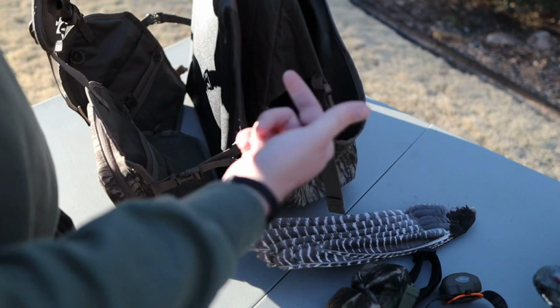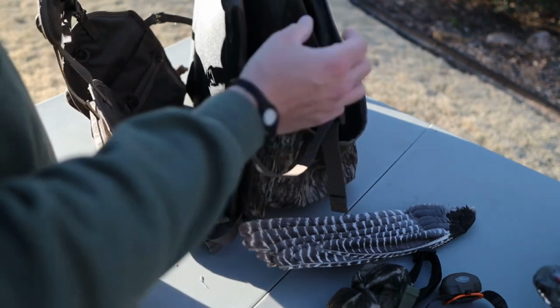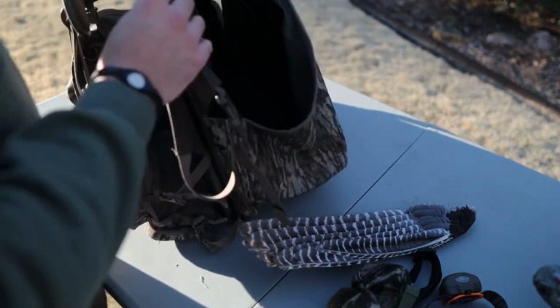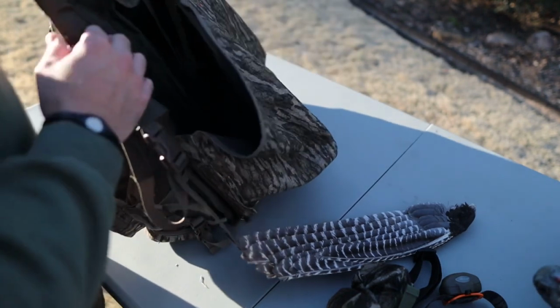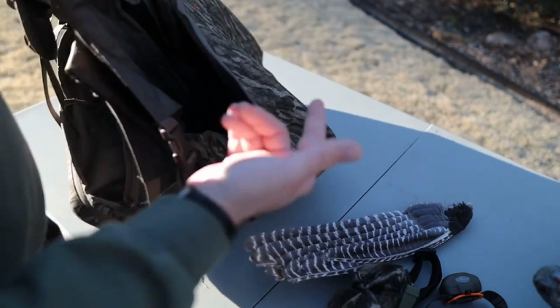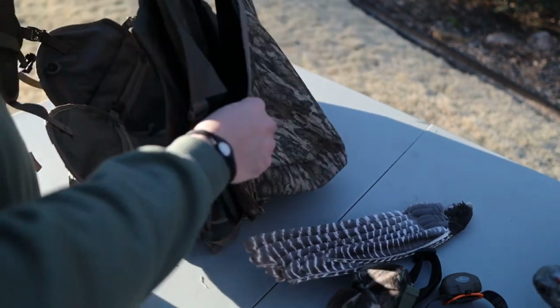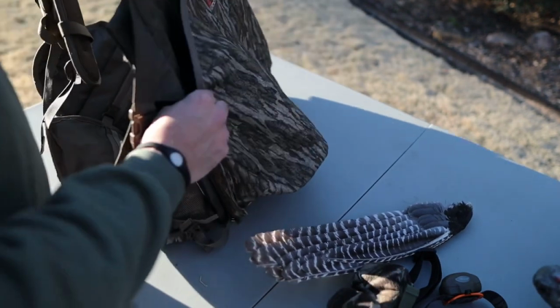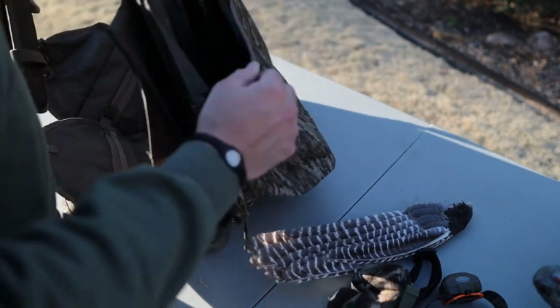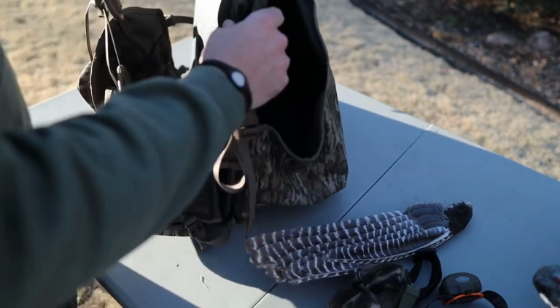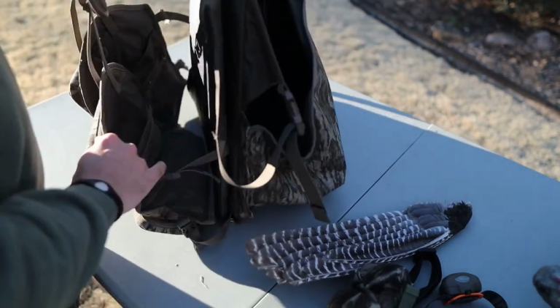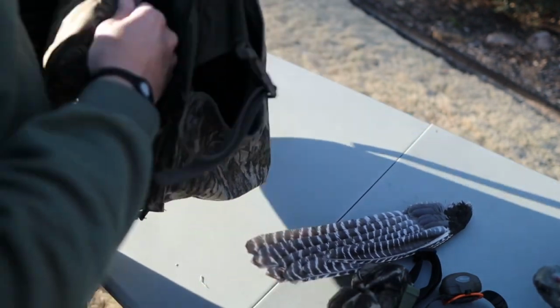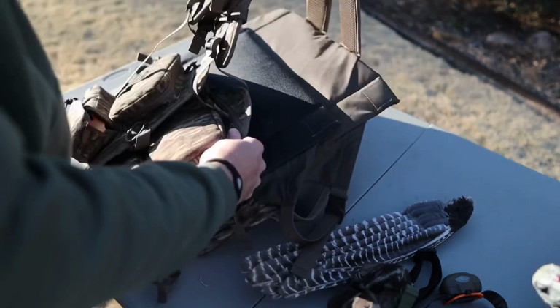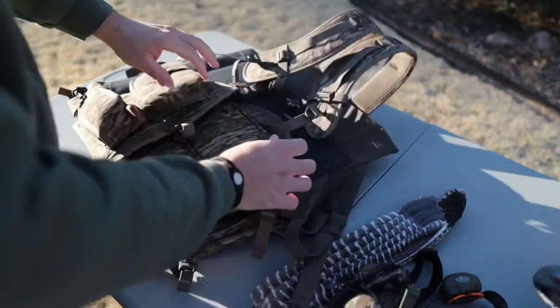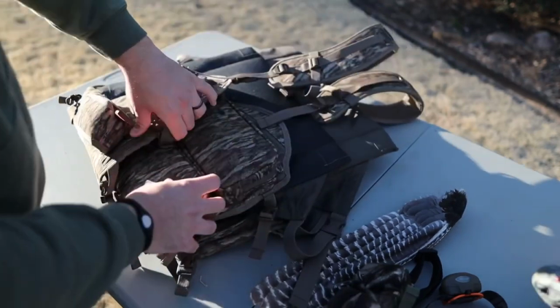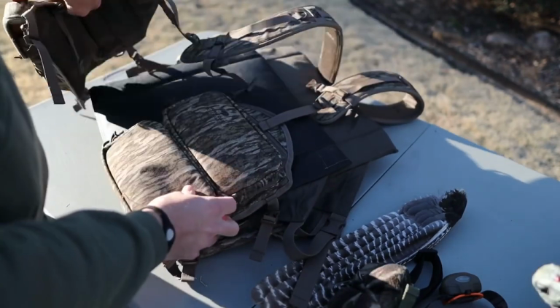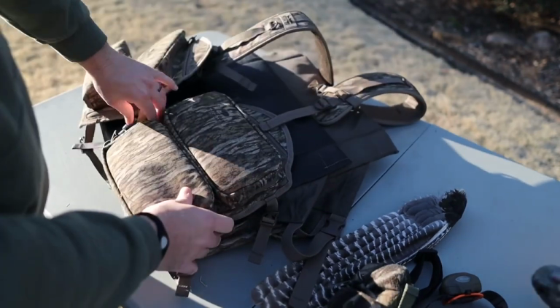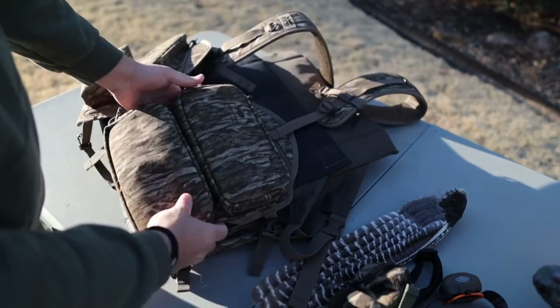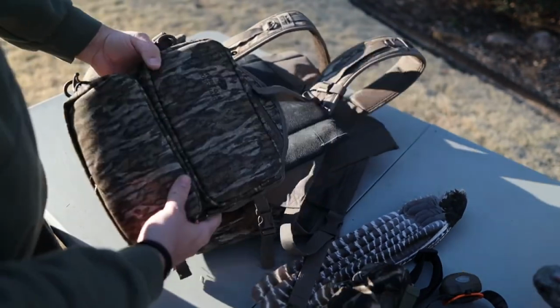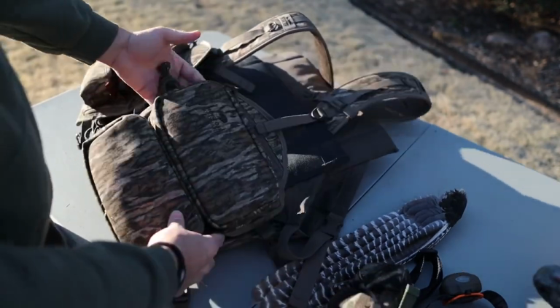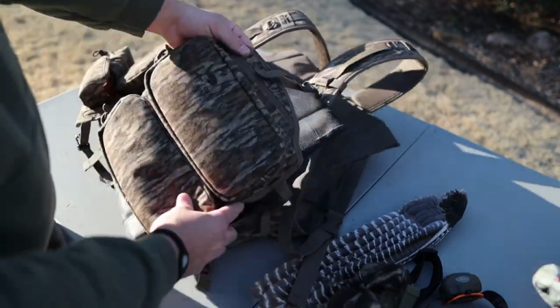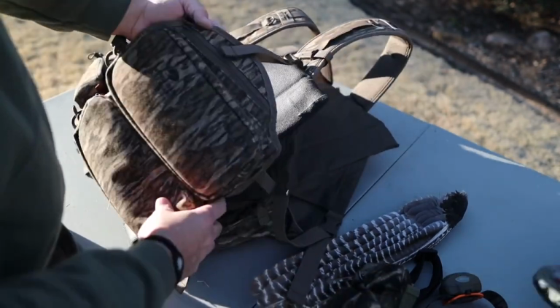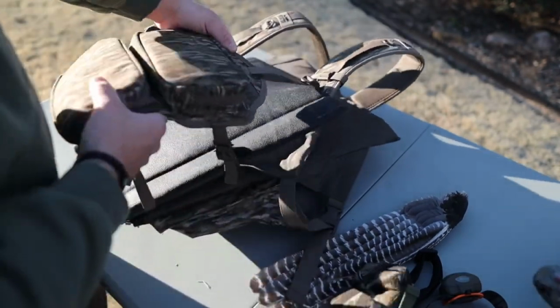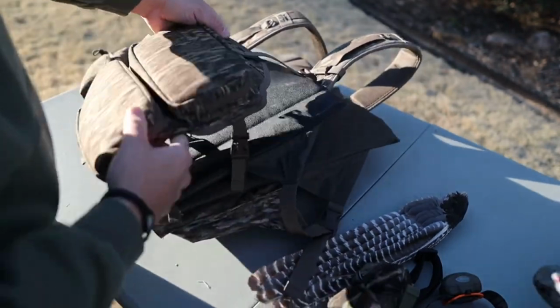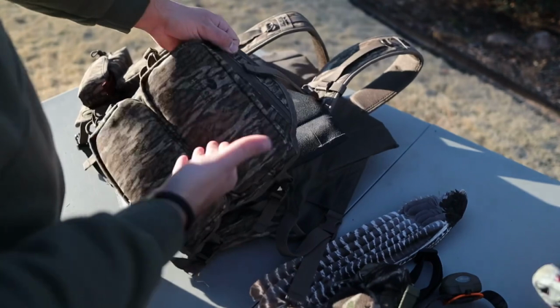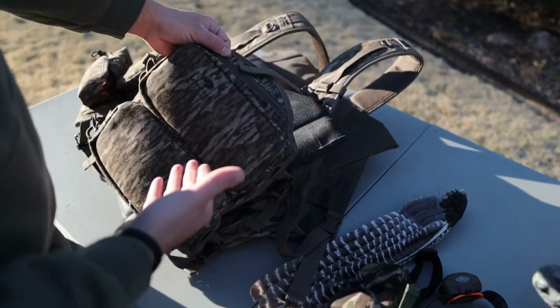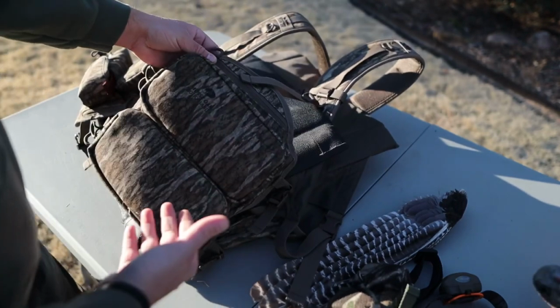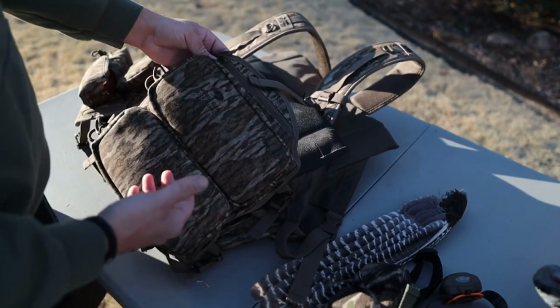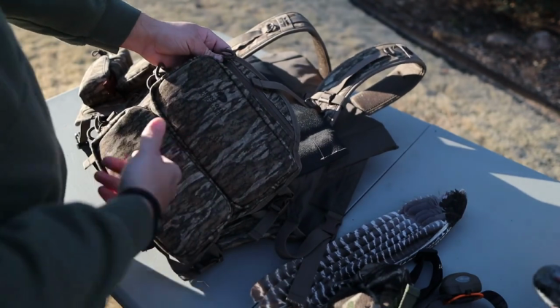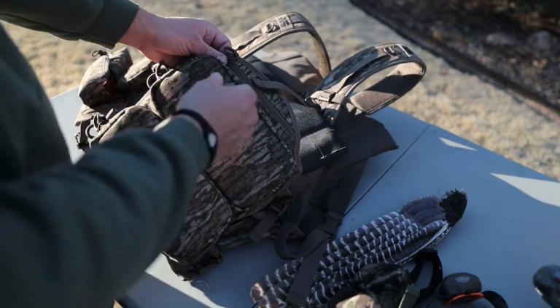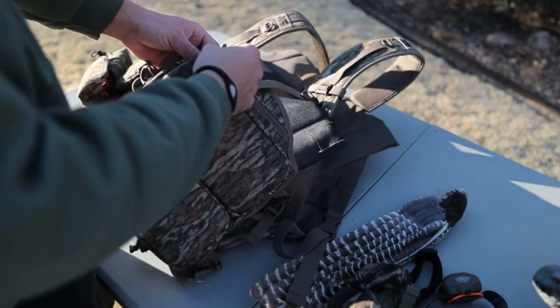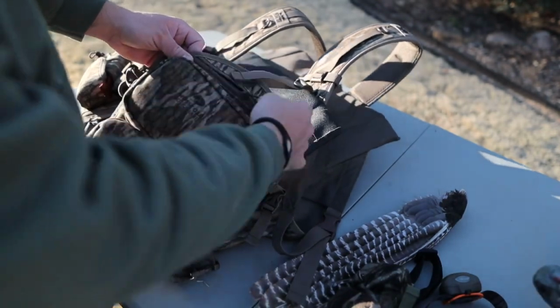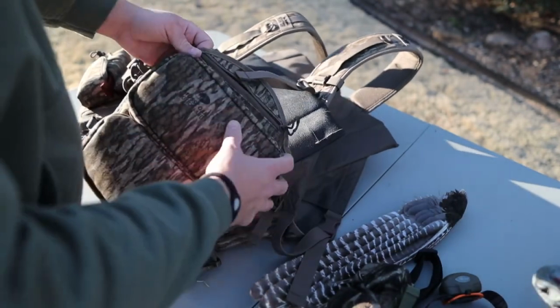I went with the Alps Outdoors Impact Vest — this is the one with the internal seat. You can see the straps here. You don't have to have a tree with this vest, which is really cool. So if you get up on a field edge and can't find that perfect tree, you deploy the seat — magnet closure, it's got a rubber waterproof bottom. It's not the thickest seat — that's probably the only negative after running it all year. It's not going to be for an all-day sit, but for the running and gunning guy it's pretty sweet.